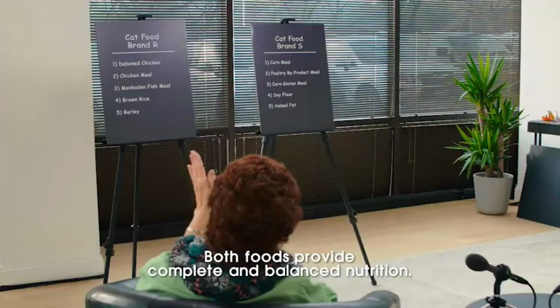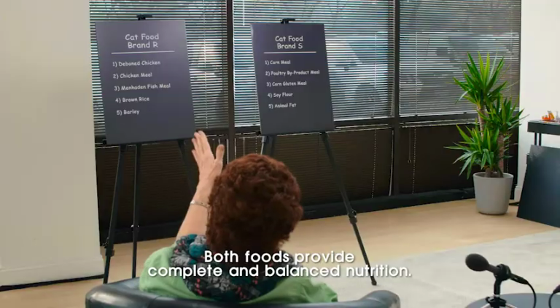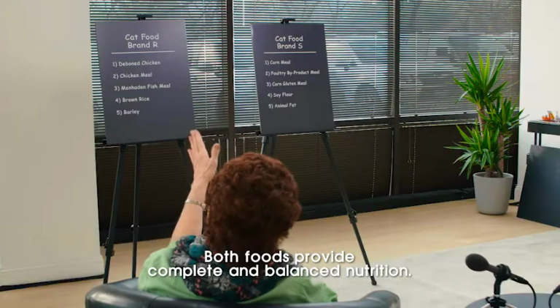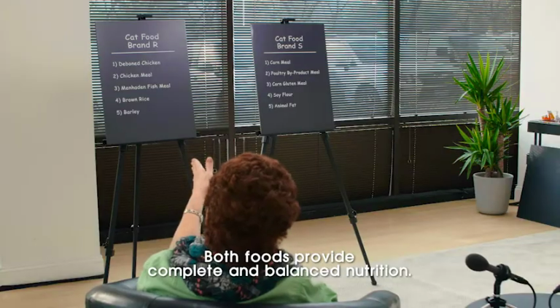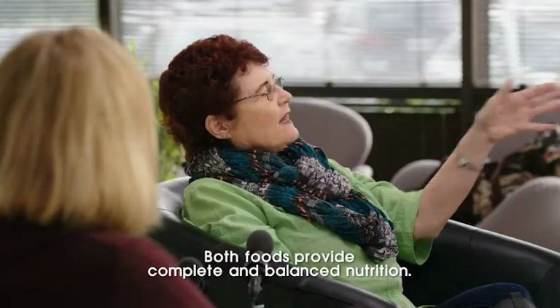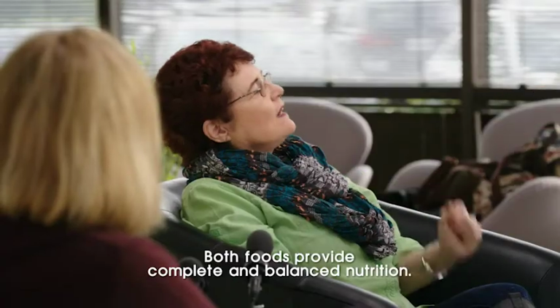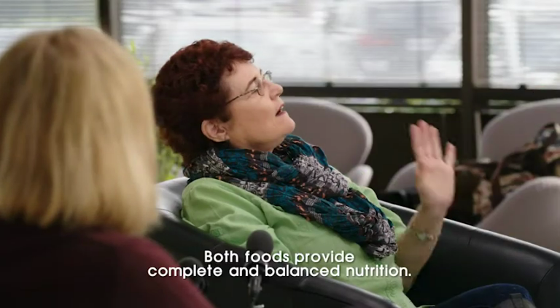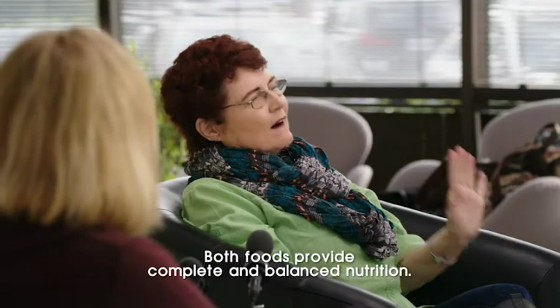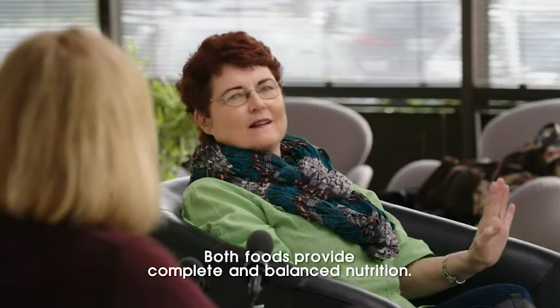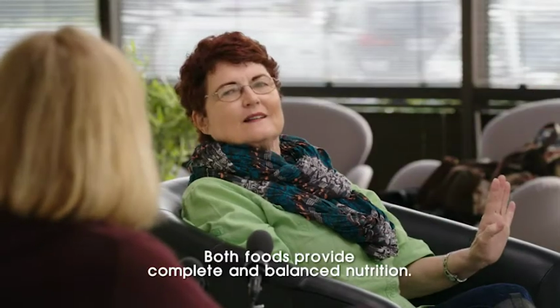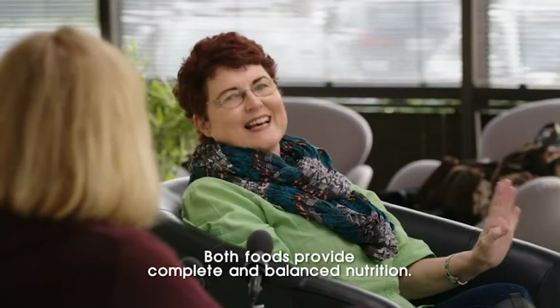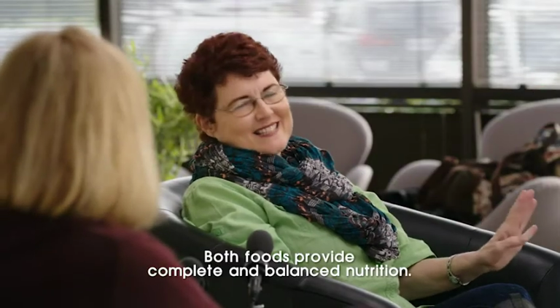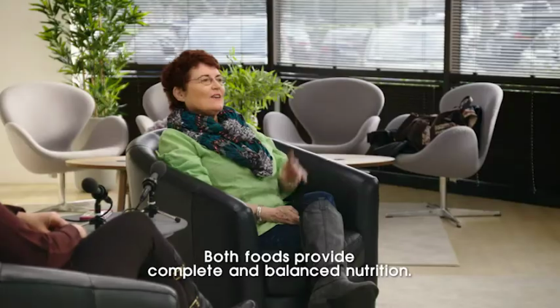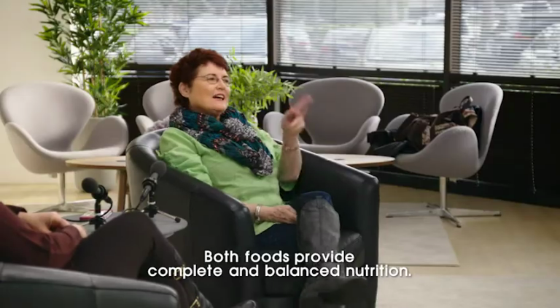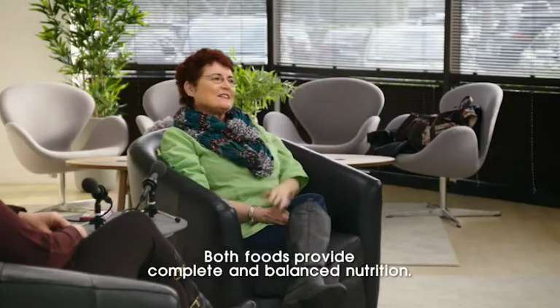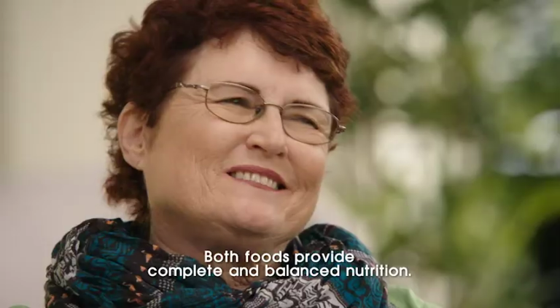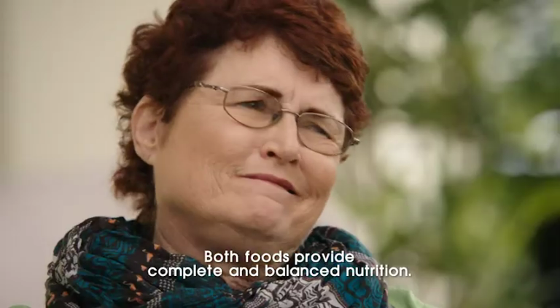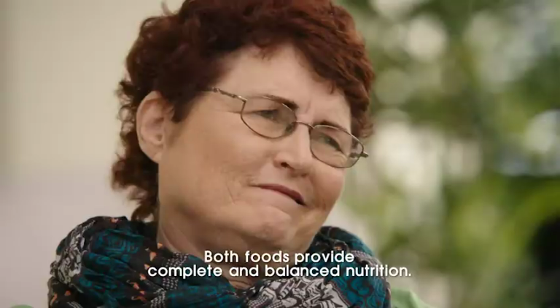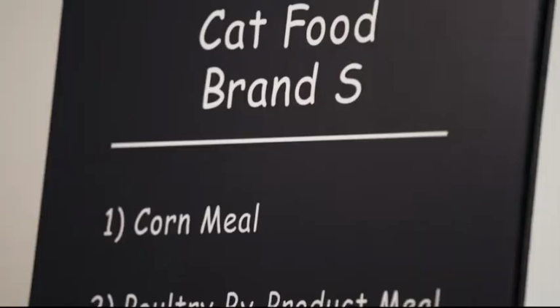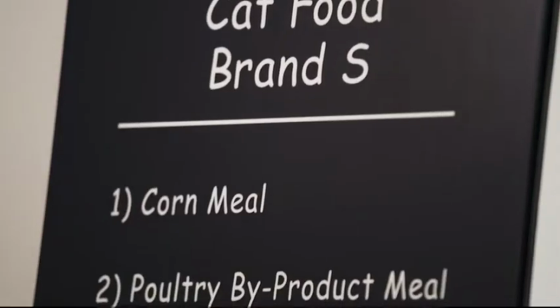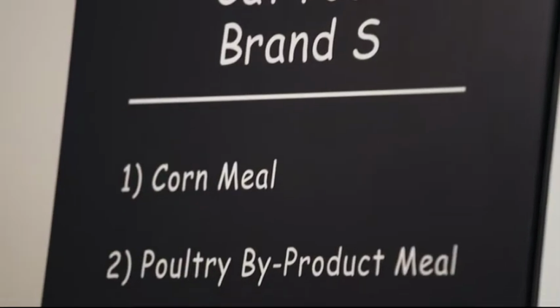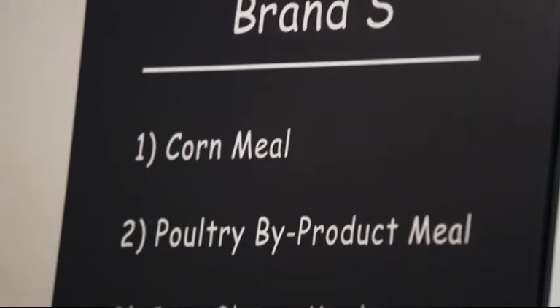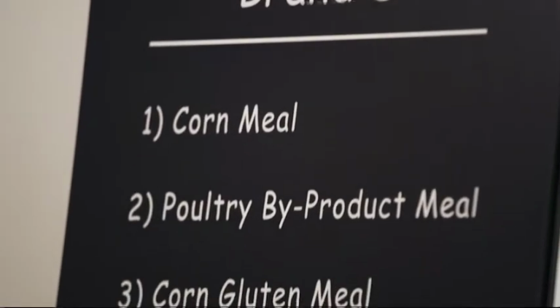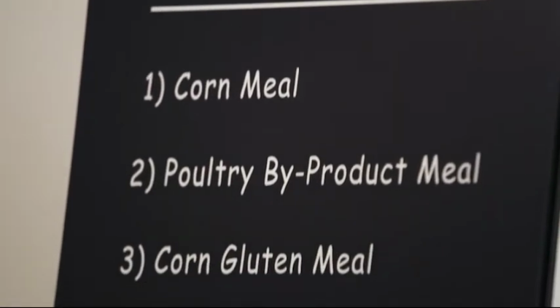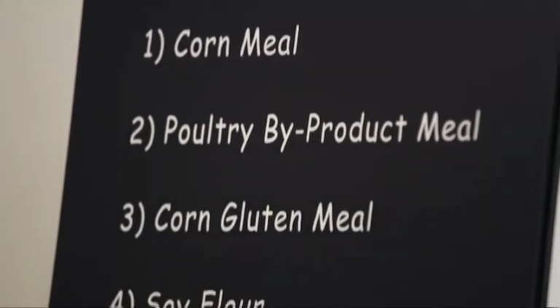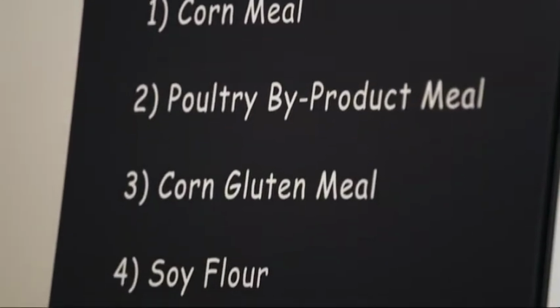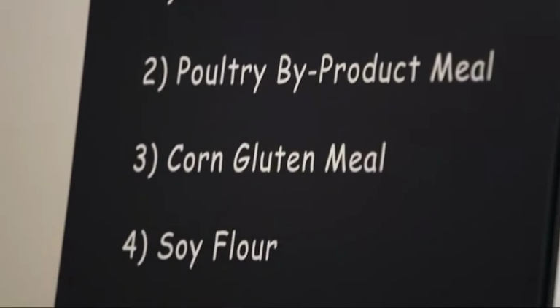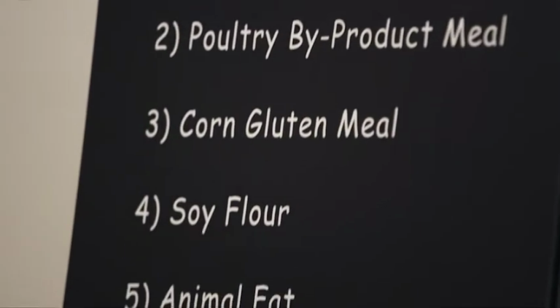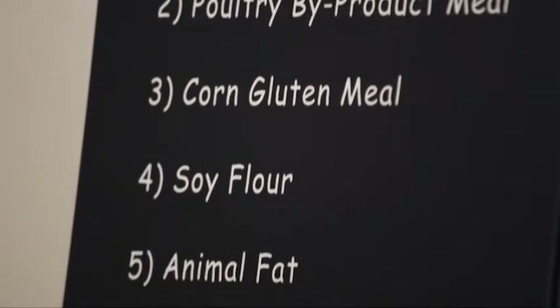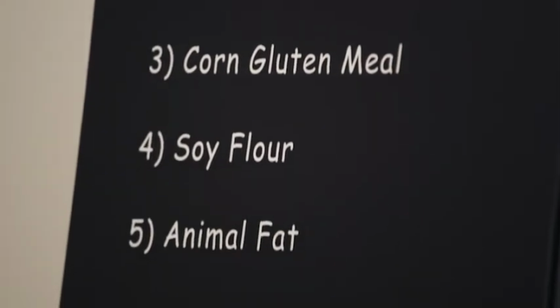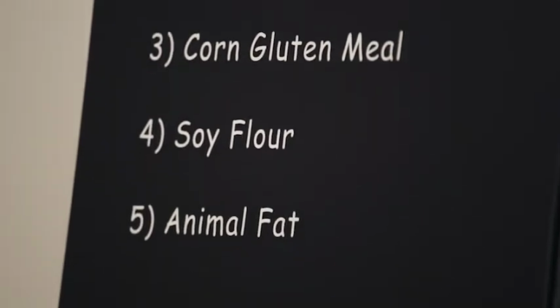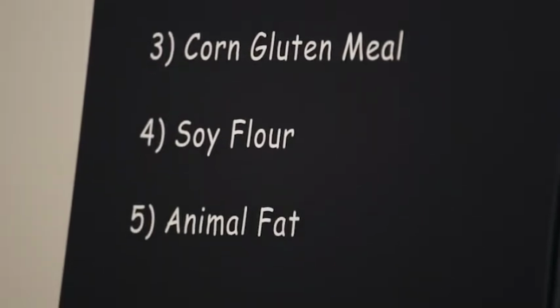When I read this list, I kind of like — nice. I read that list and I'm like, mmm — poultry byproduct, corn gluten meal, soy flour.